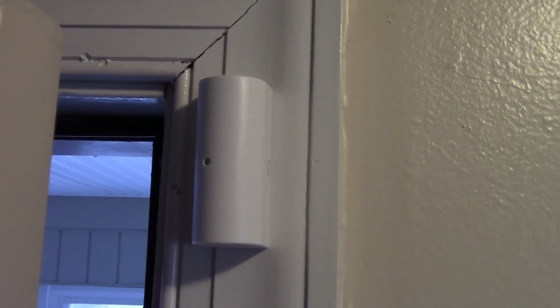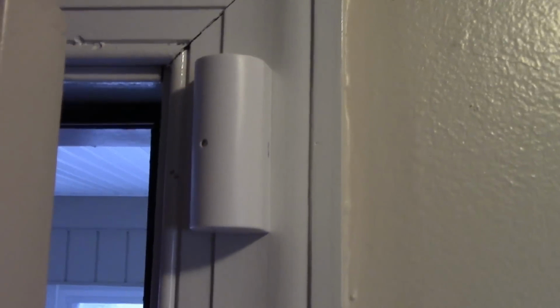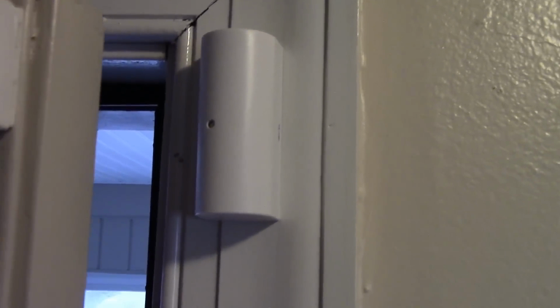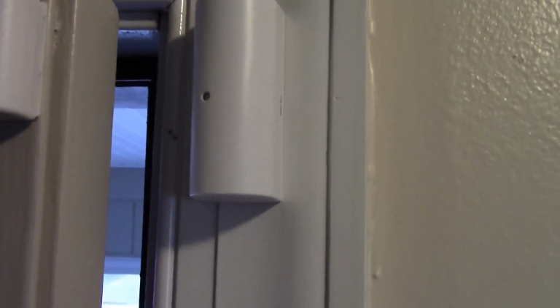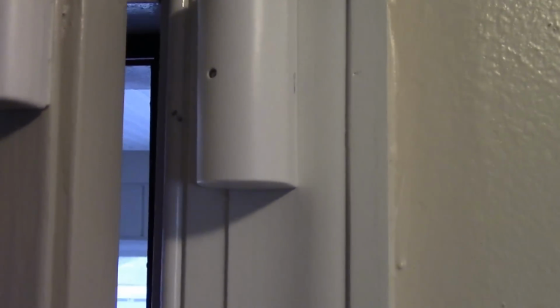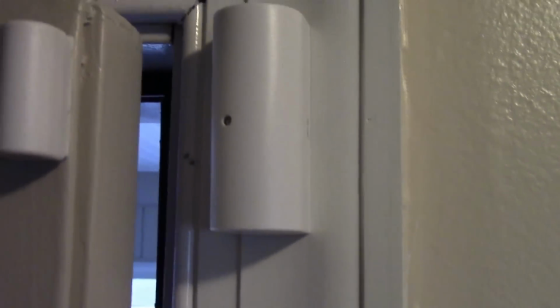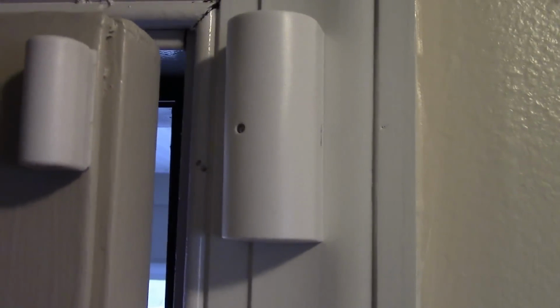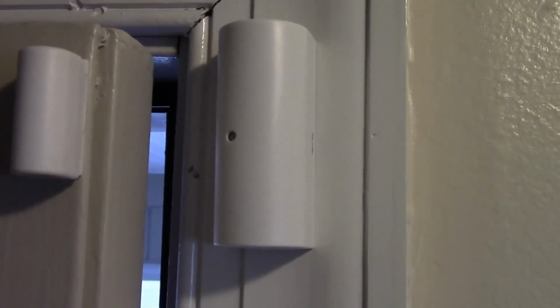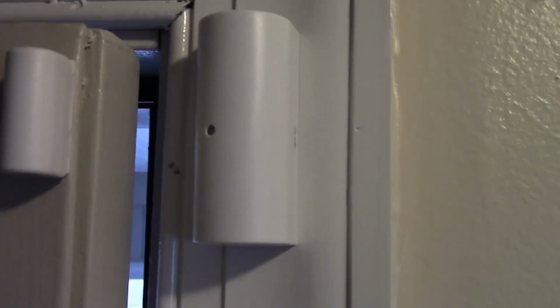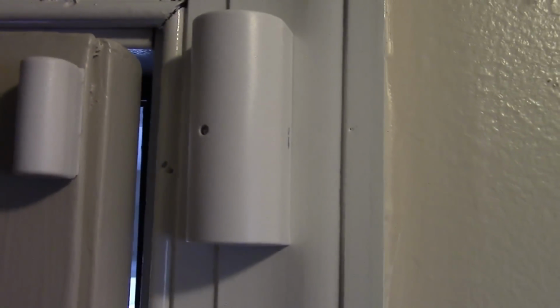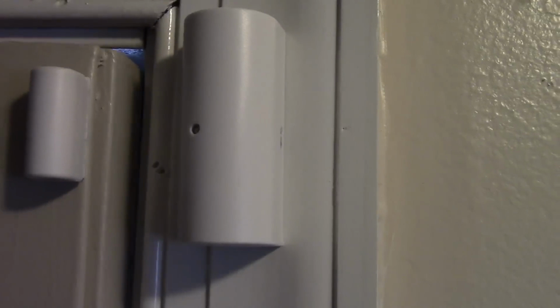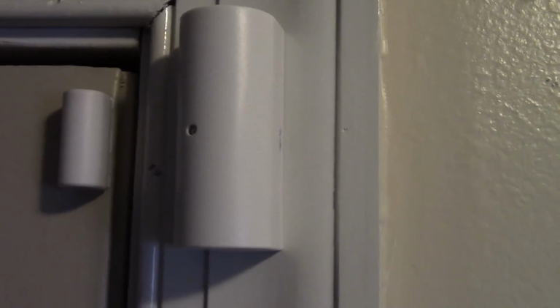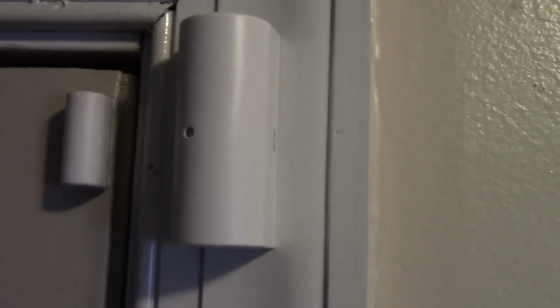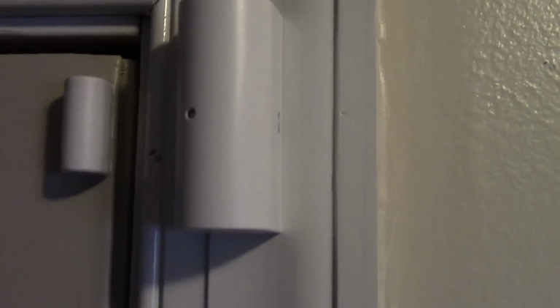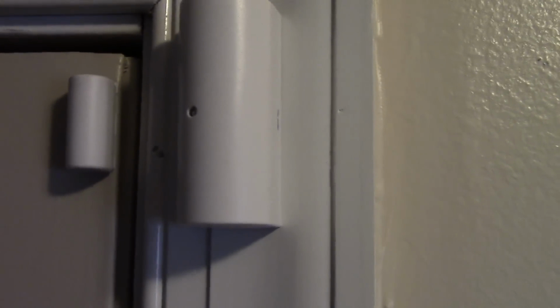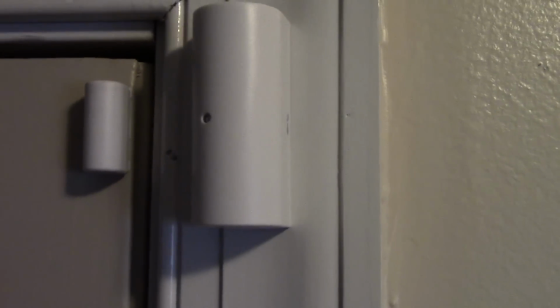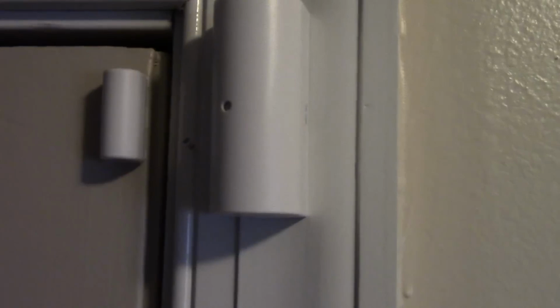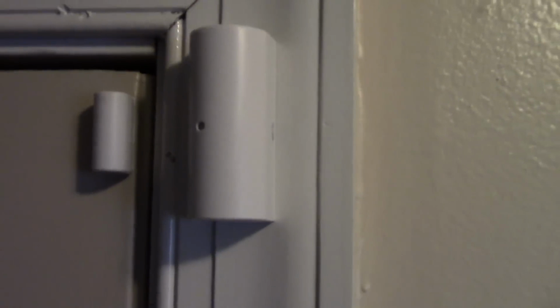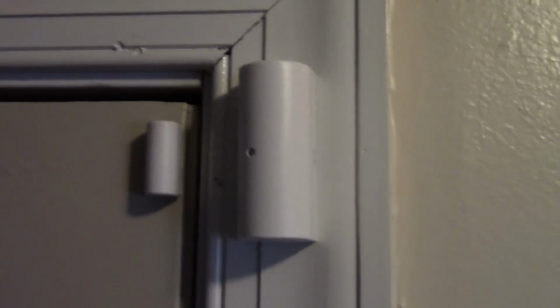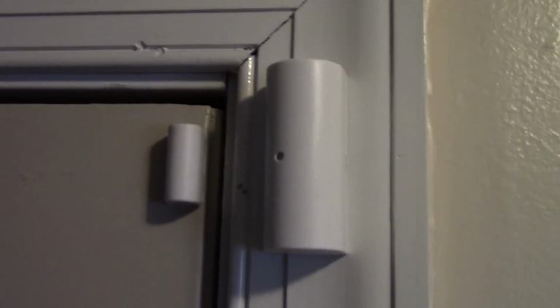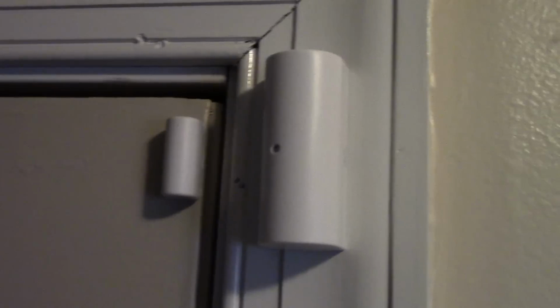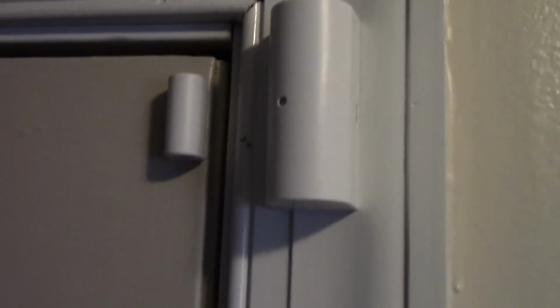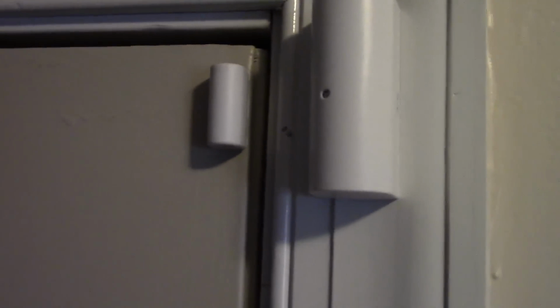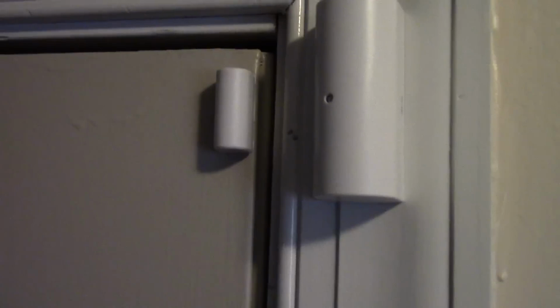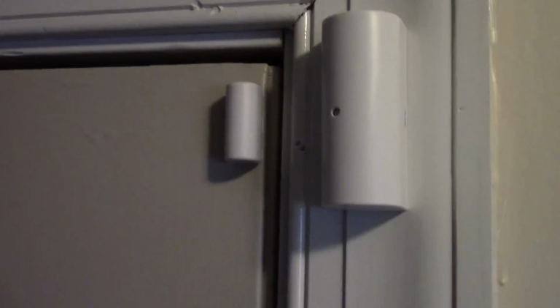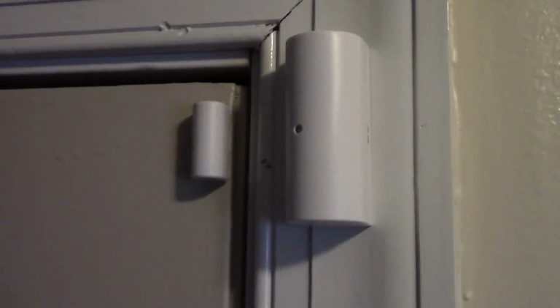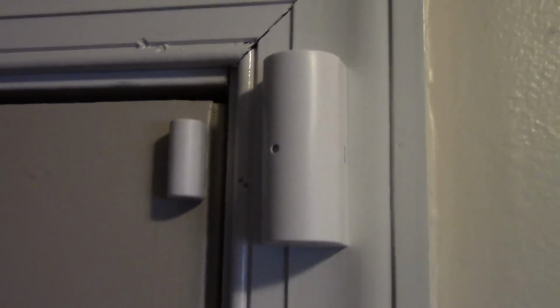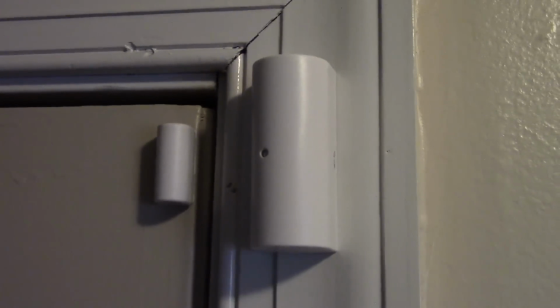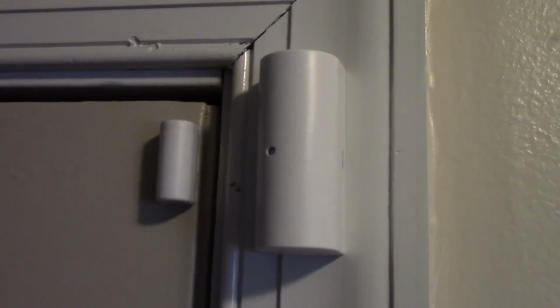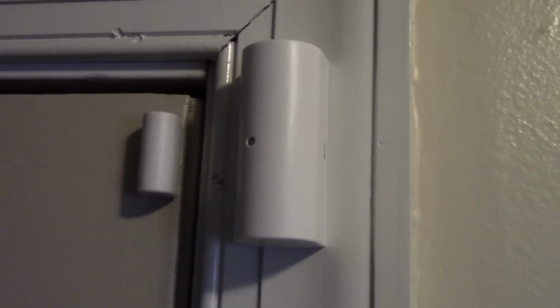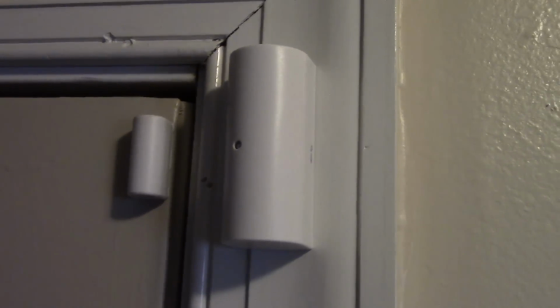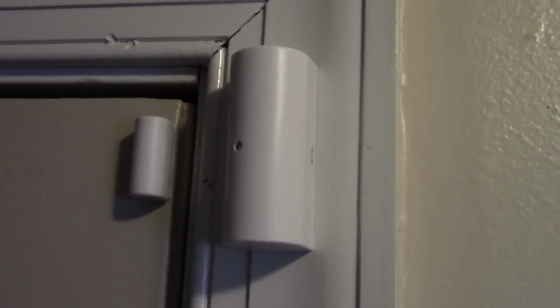You can see that bright blue blinking light when the door is opened. When you do that, the chime on the tower also goes off. I'll show you the tower soon.